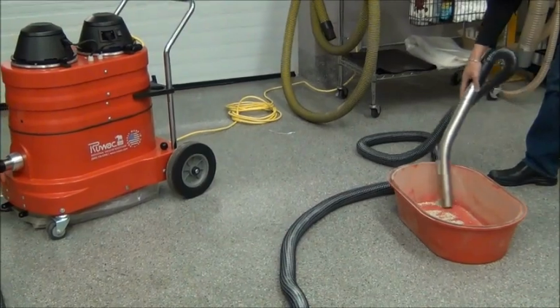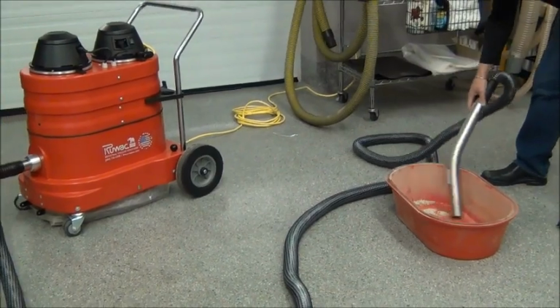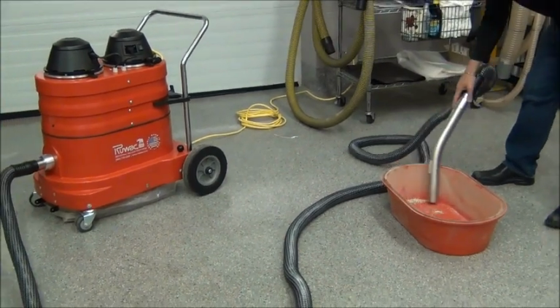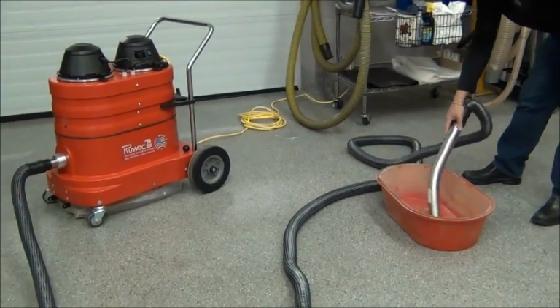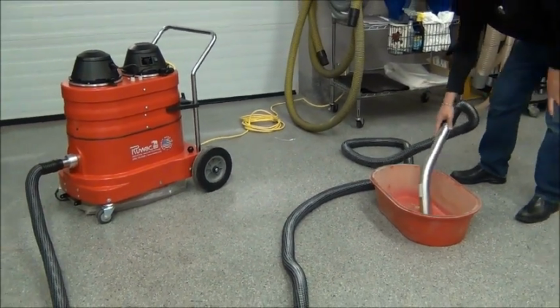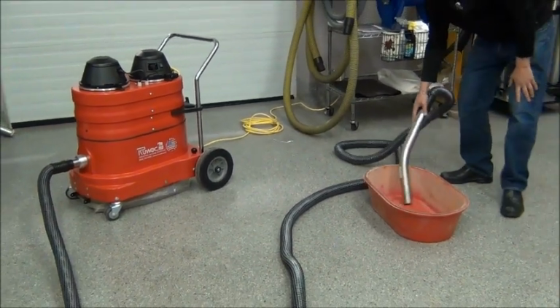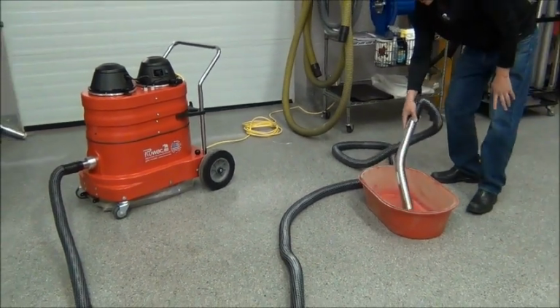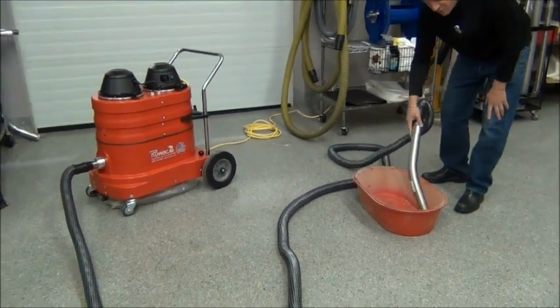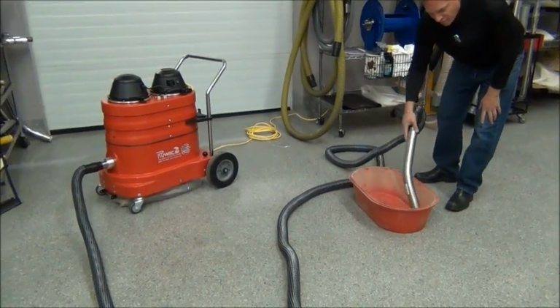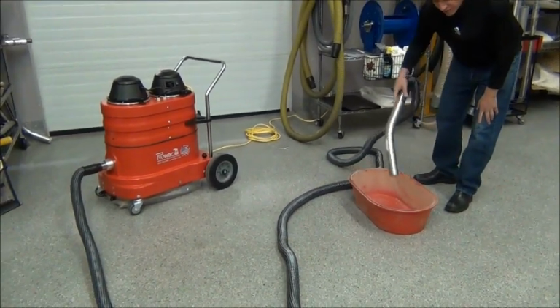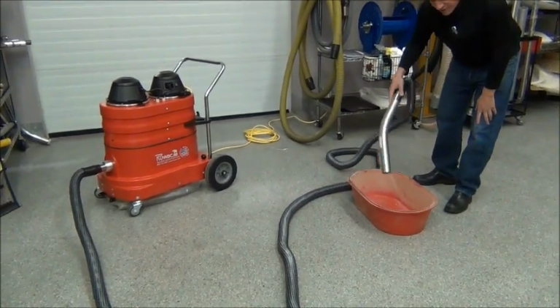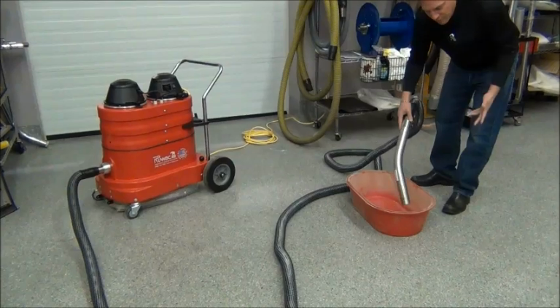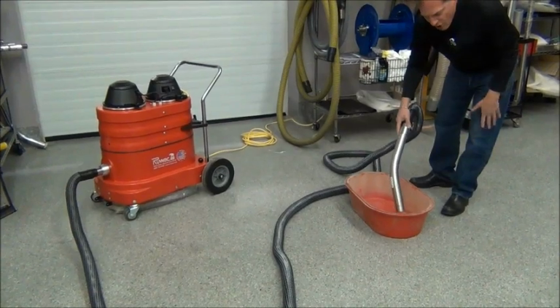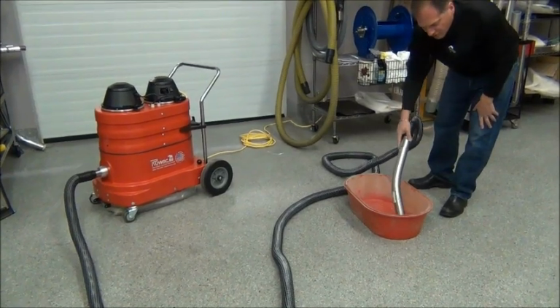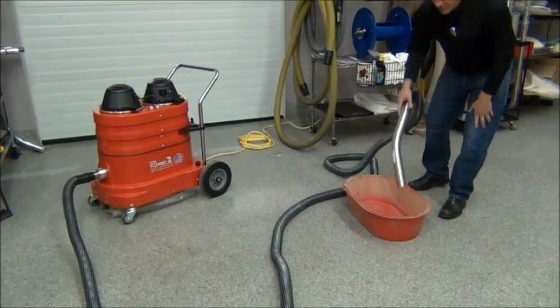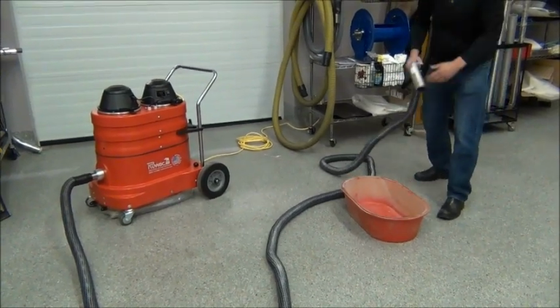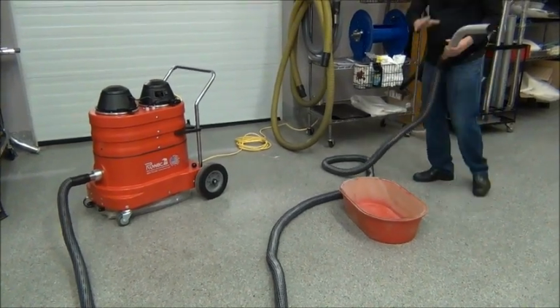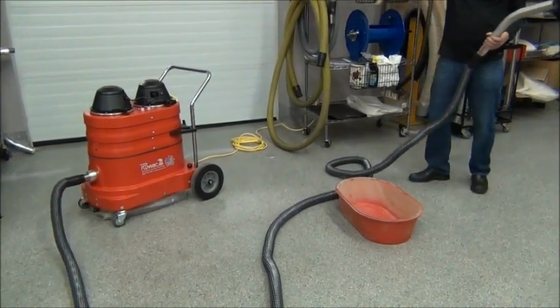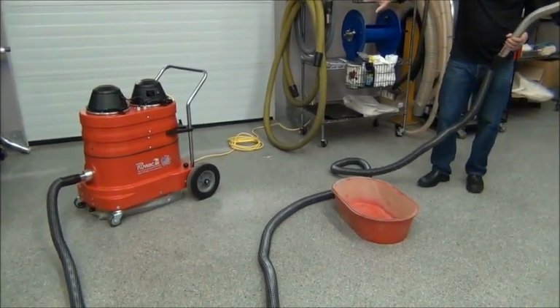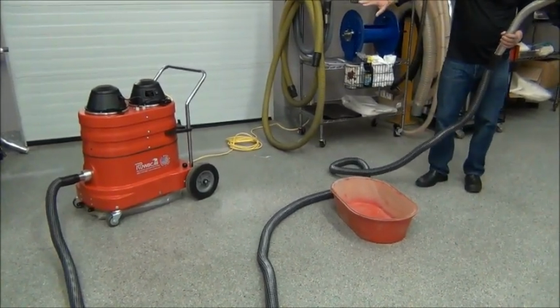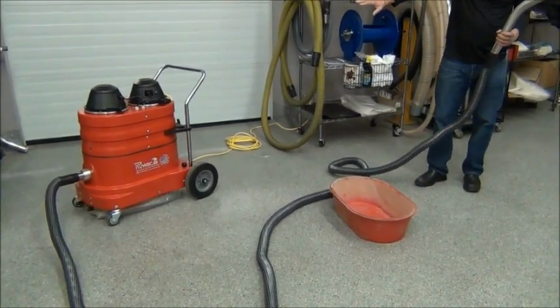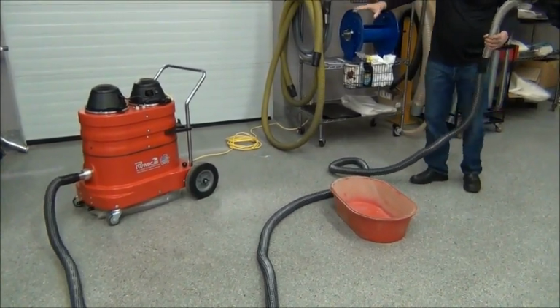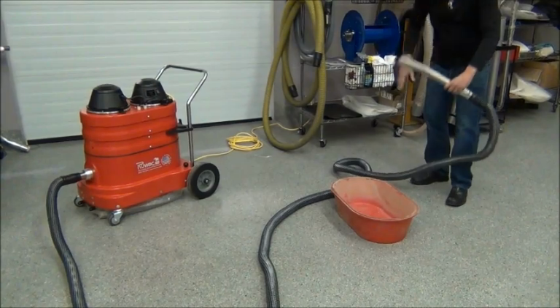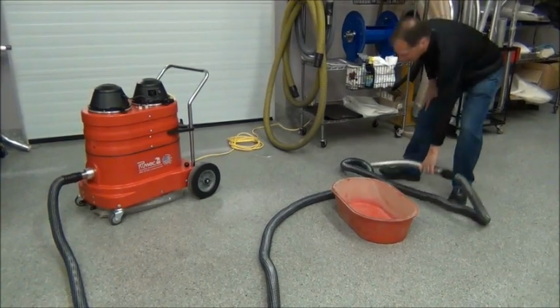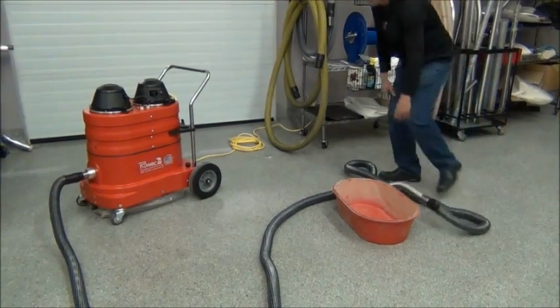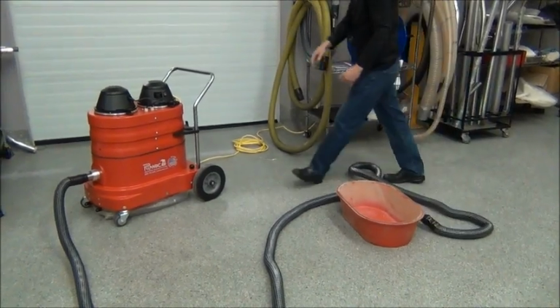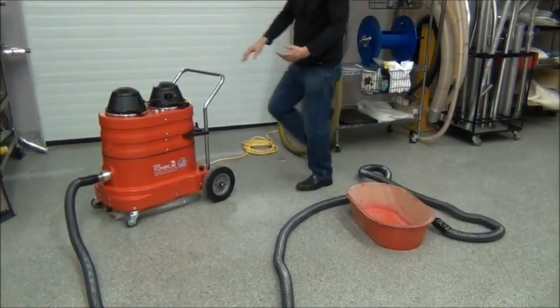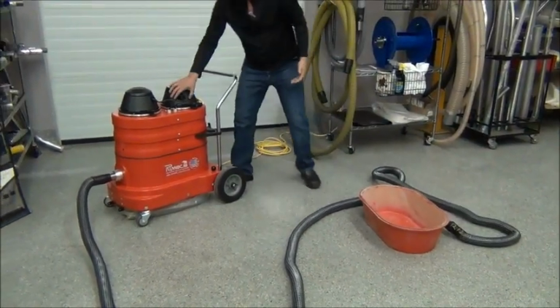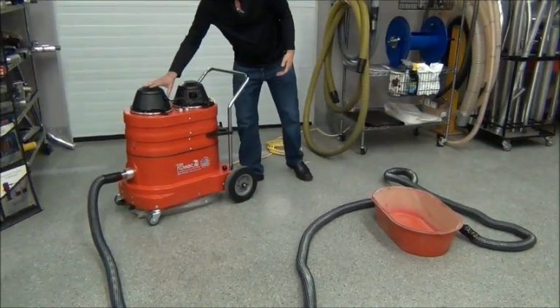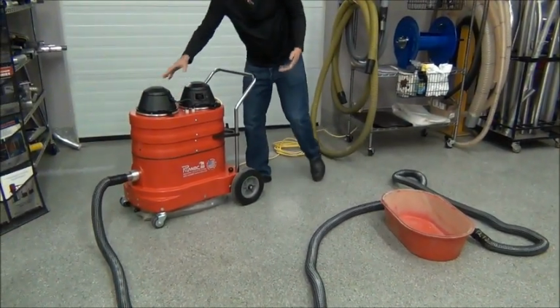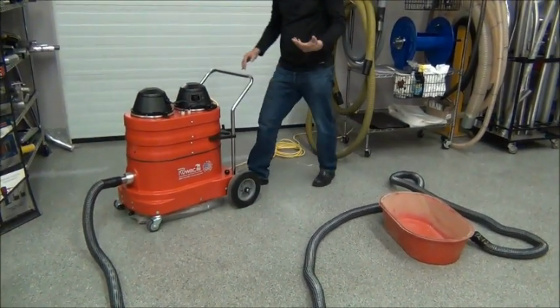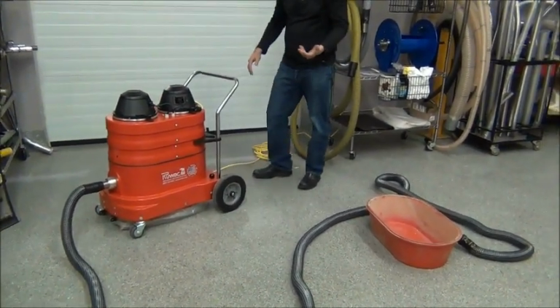Even after you pick up all that fine dust that you're vacuuming, we've got golf balls. You can pick up the golf balls and they're going to make it all the way back to the vacuum, 75 feet away. So you don't have to worry about material getting stuck in the hose.